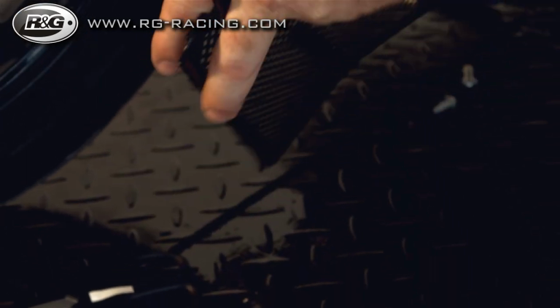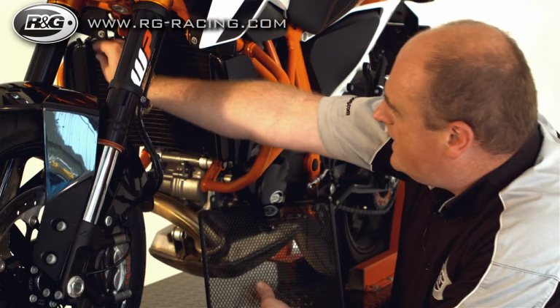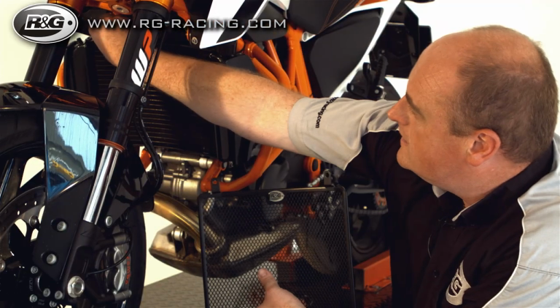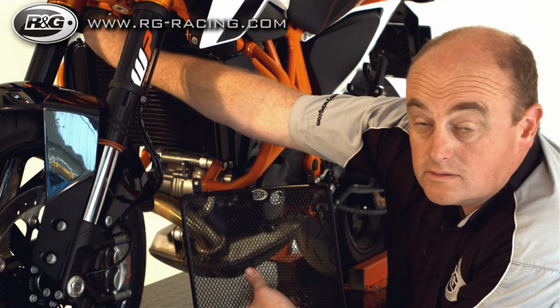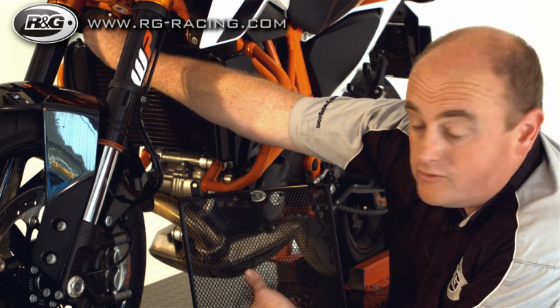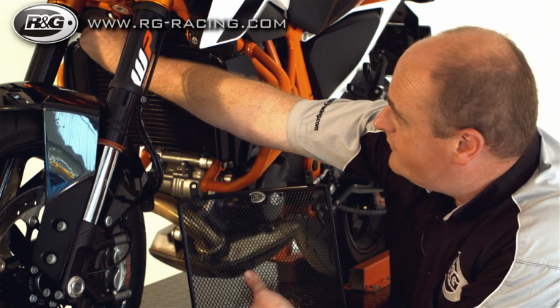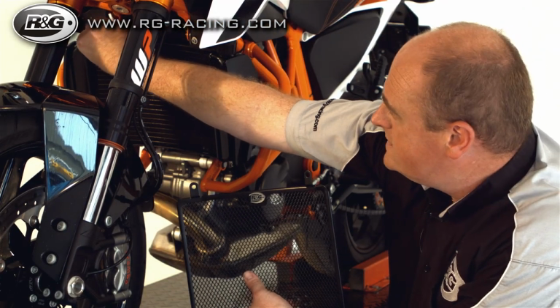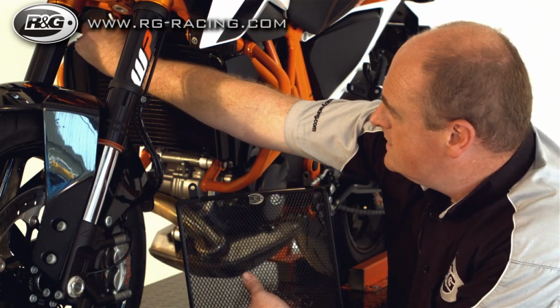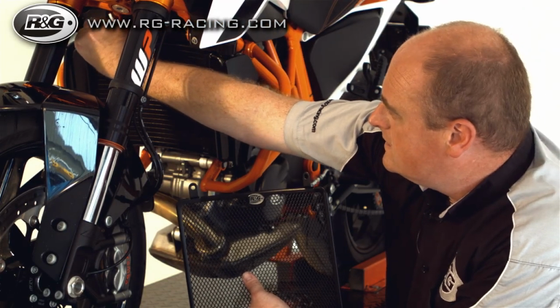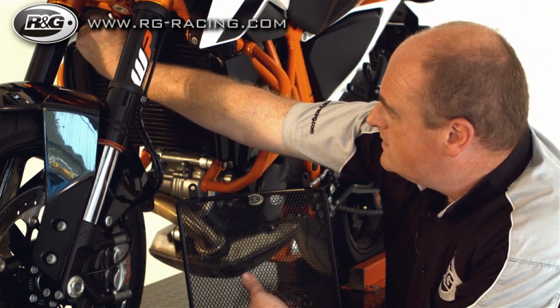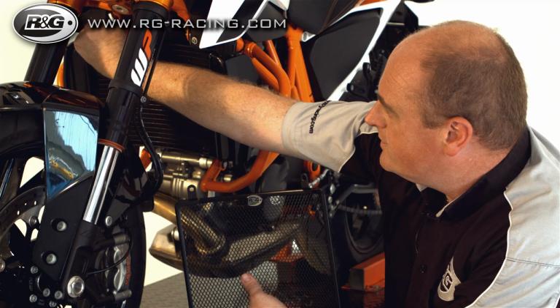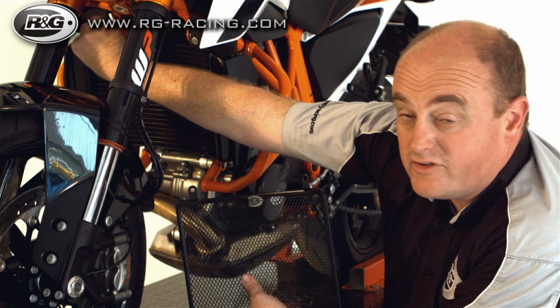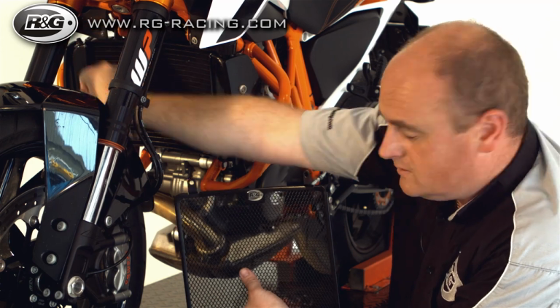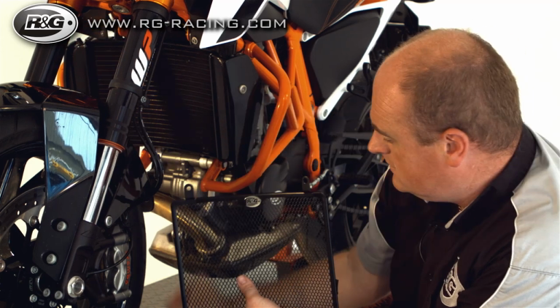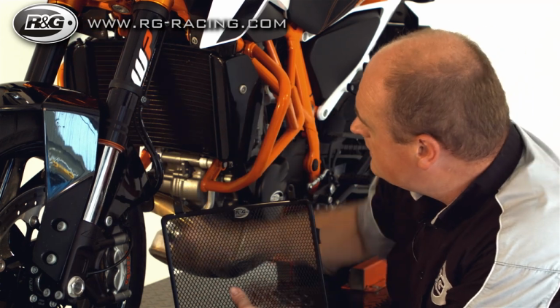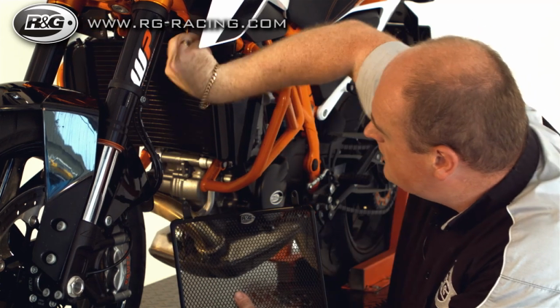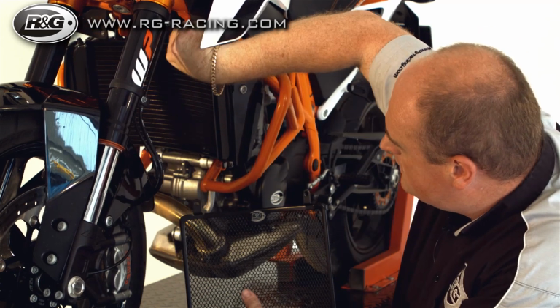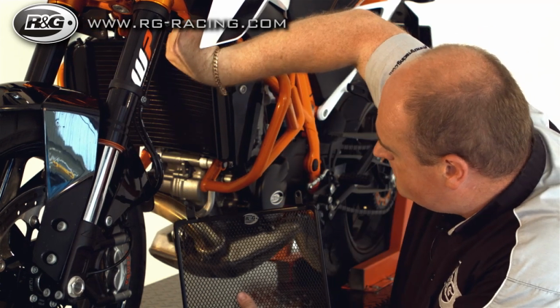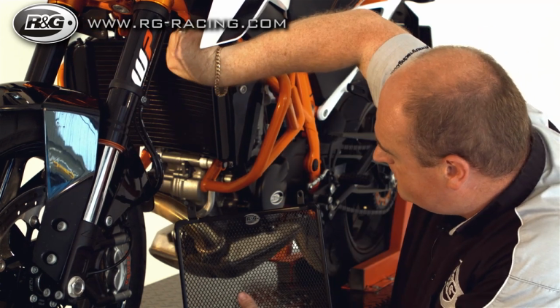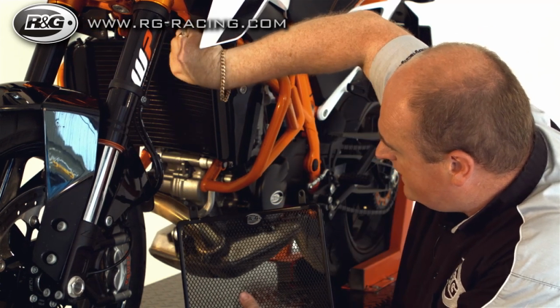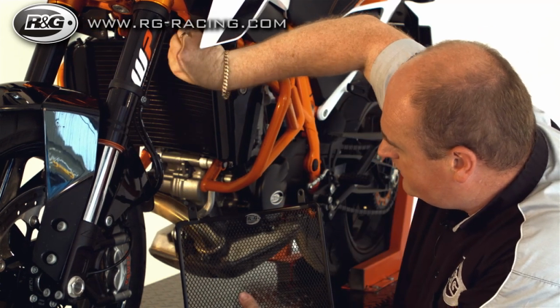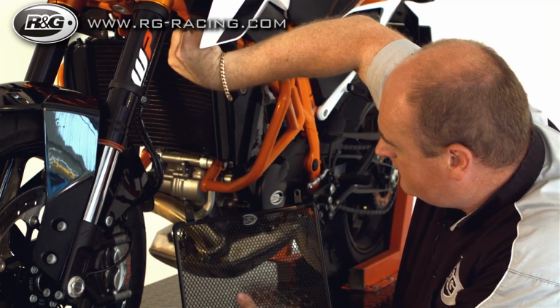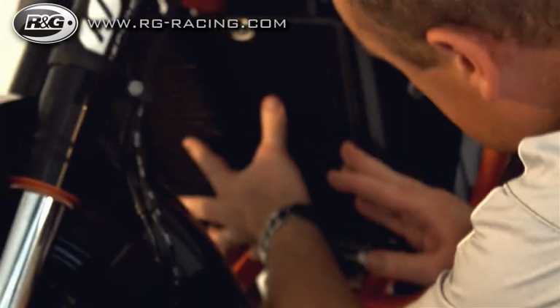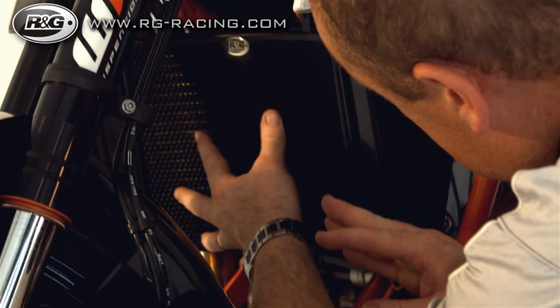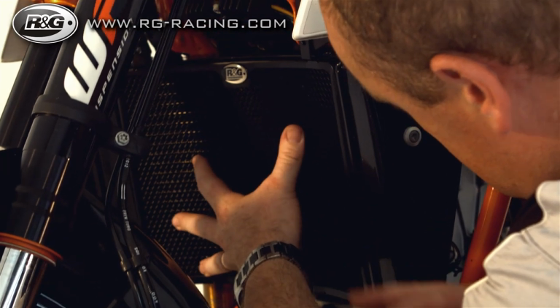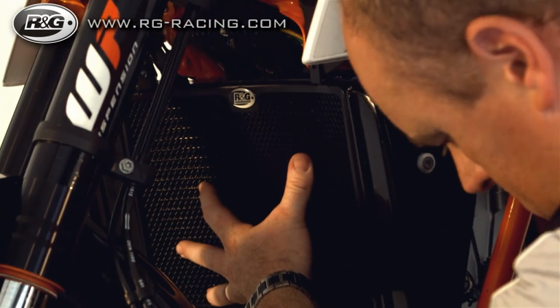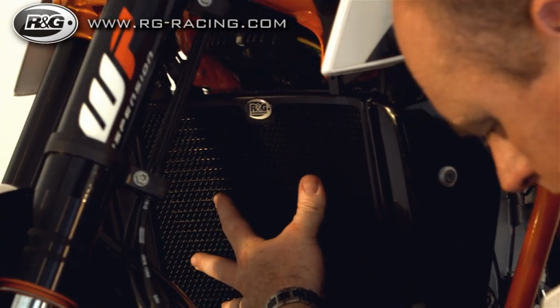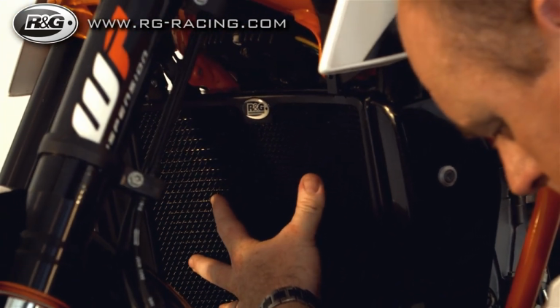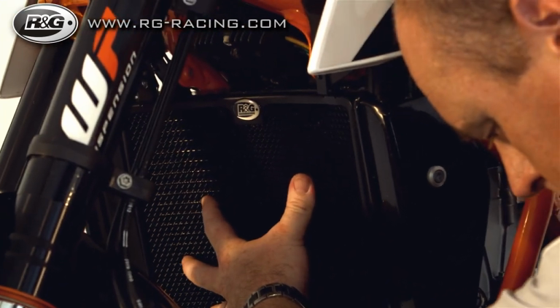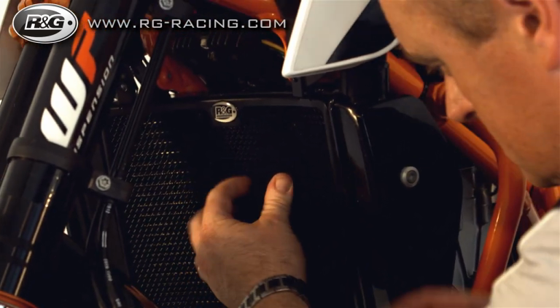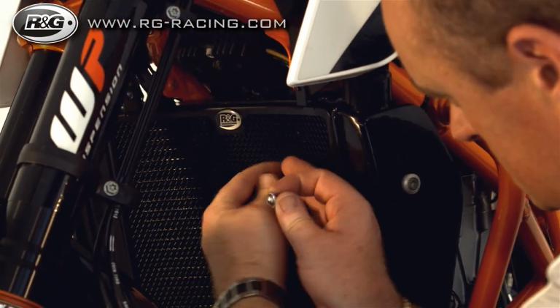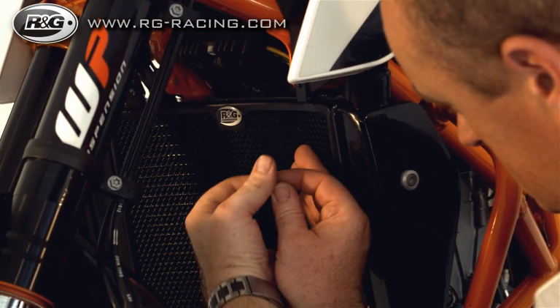Once the strips are fitted, pop your existing bolts out, offer up the radiator guard, and put the bolts back in.